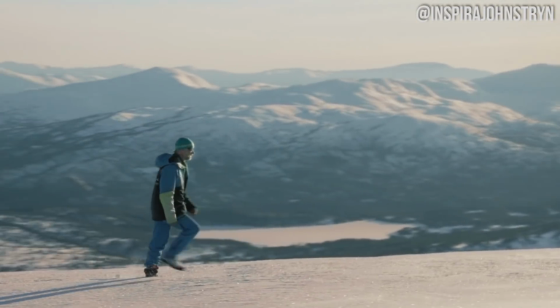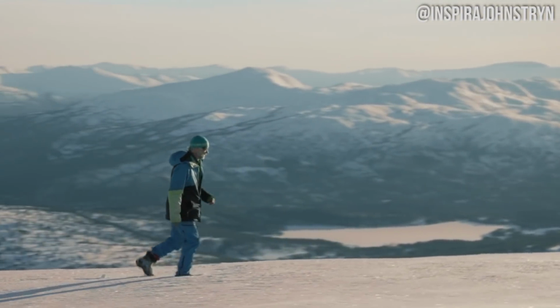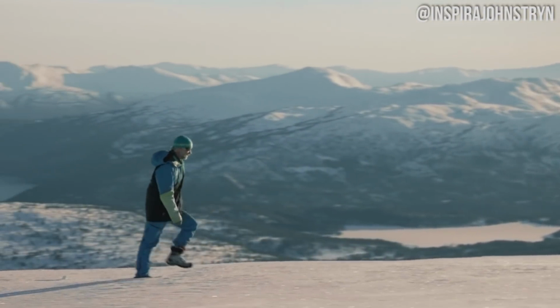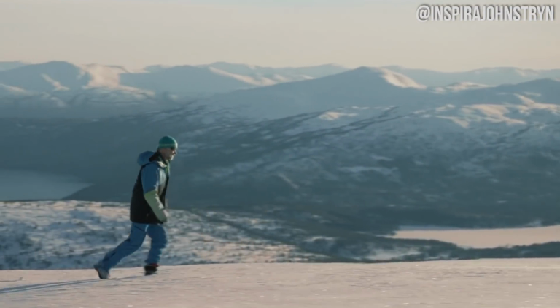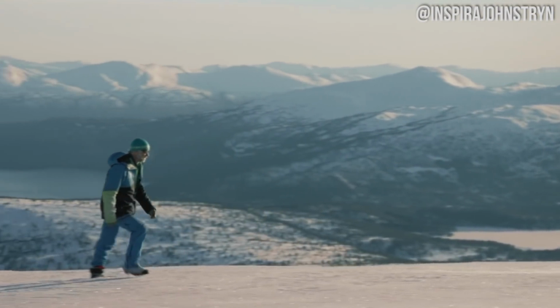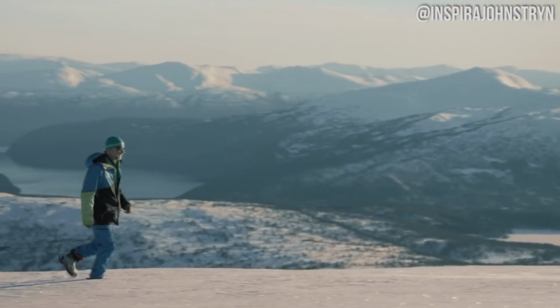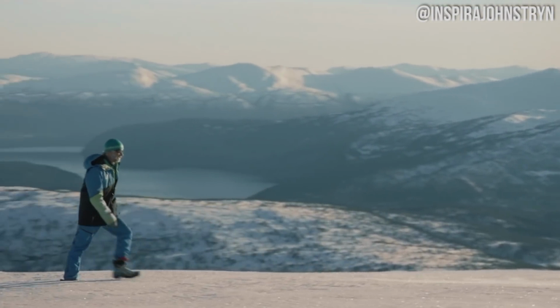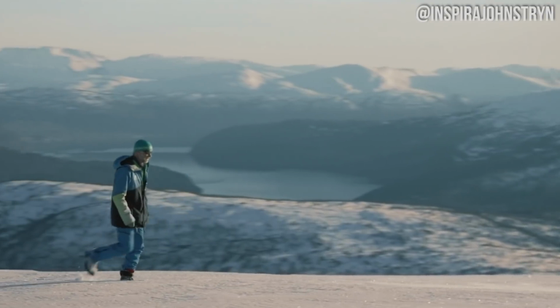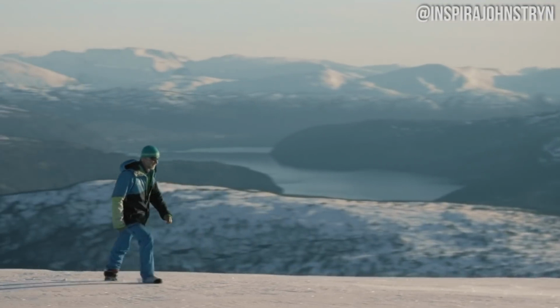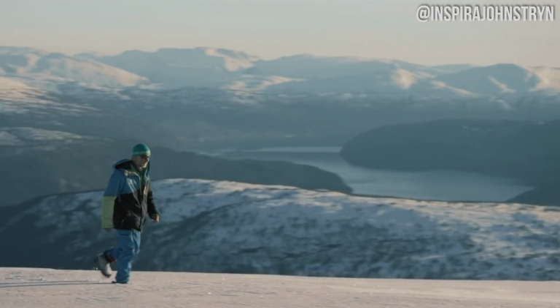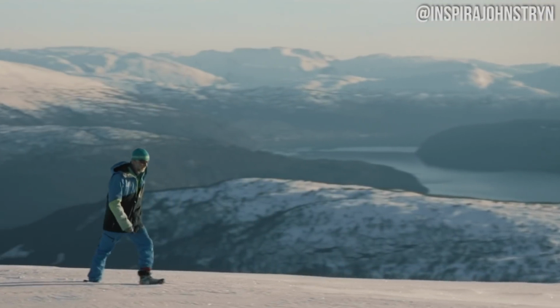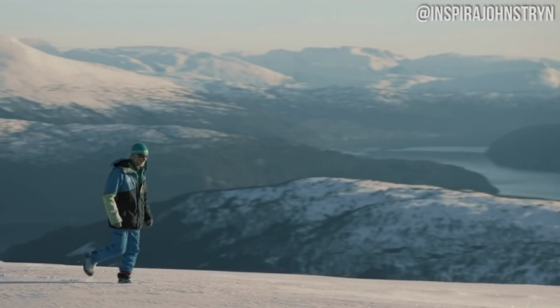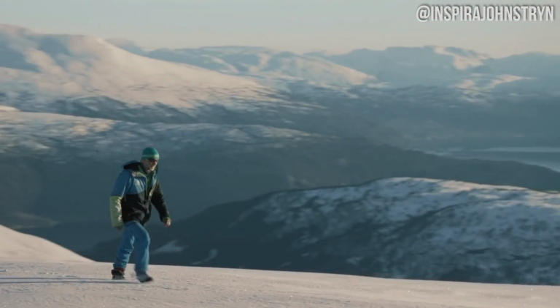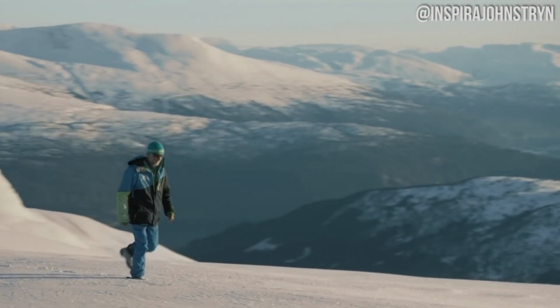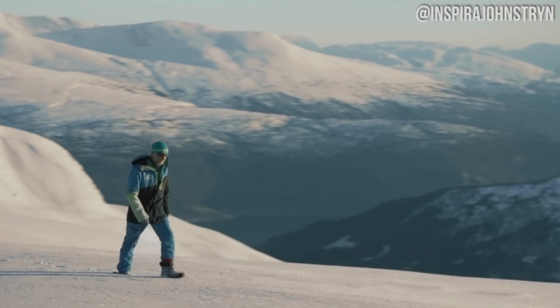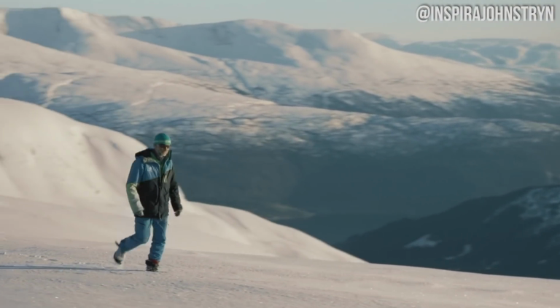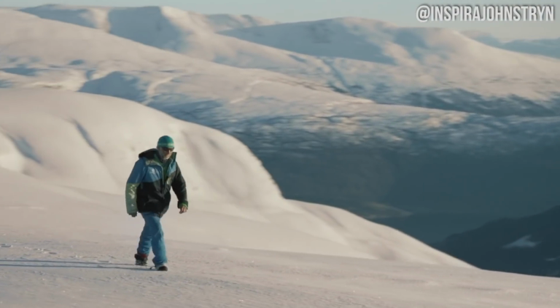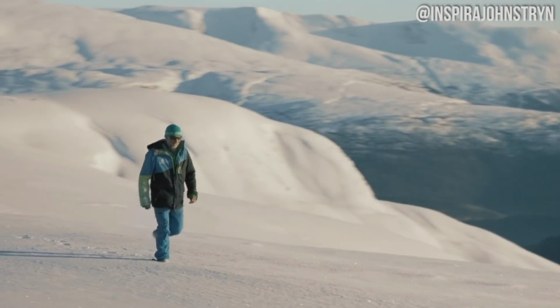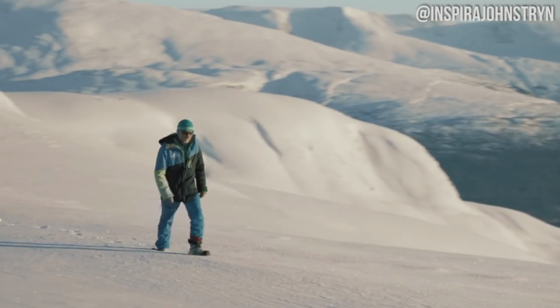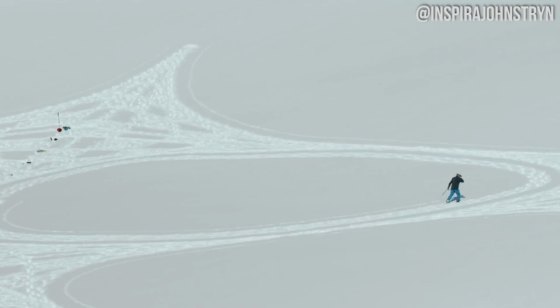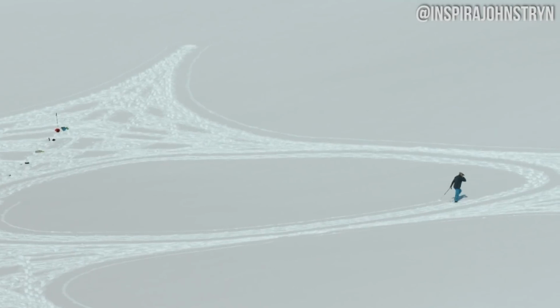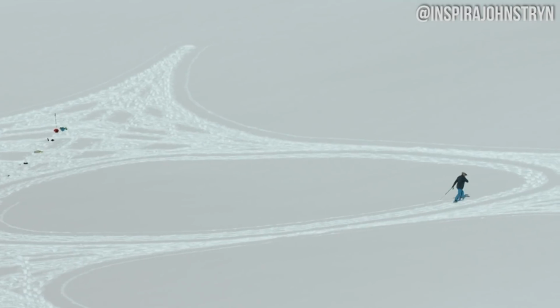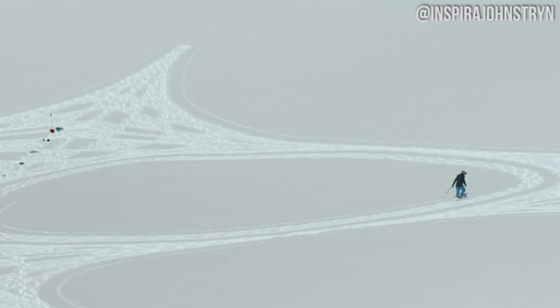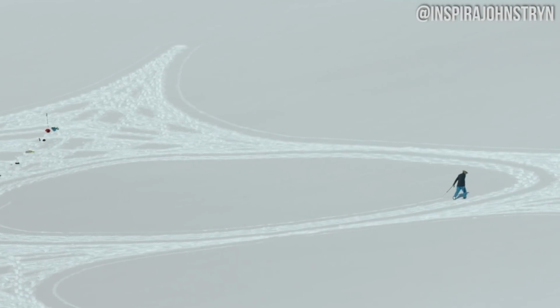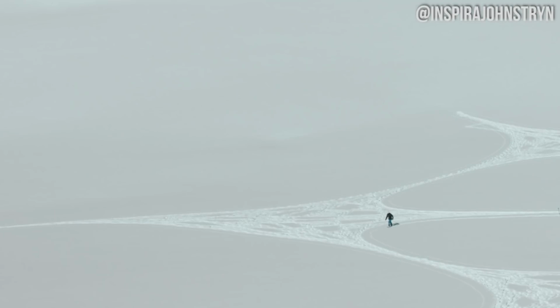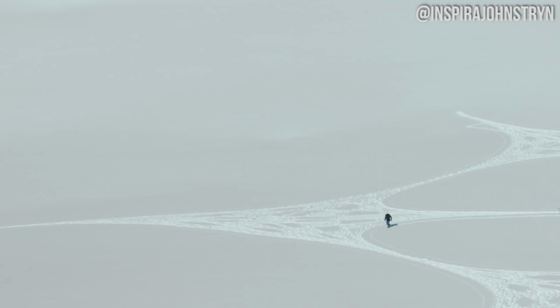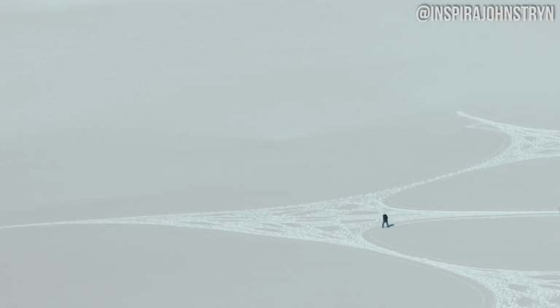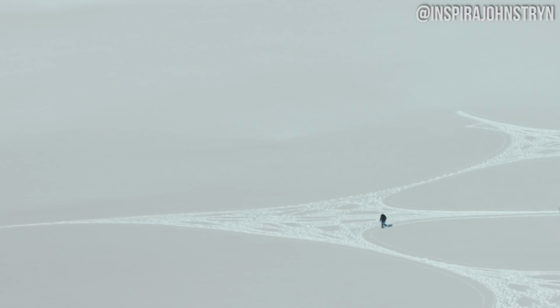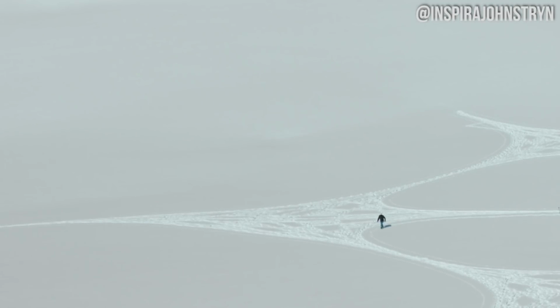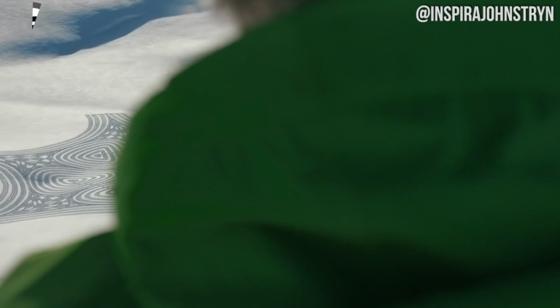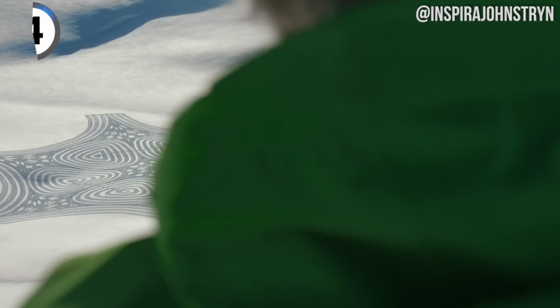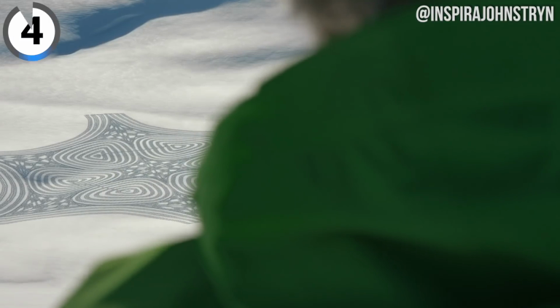Where is Simon Beck walking? What if I told you he actually wasn't walking anywhere but in circles? That's because Simon is a snow artist. He walks through snow and makes beautiful artwork like this.